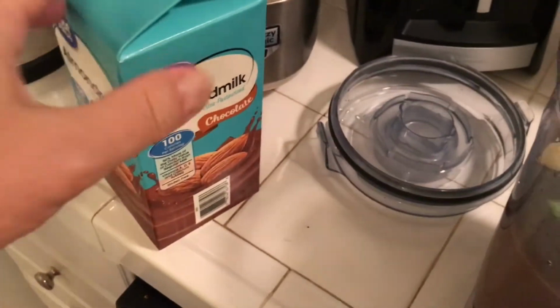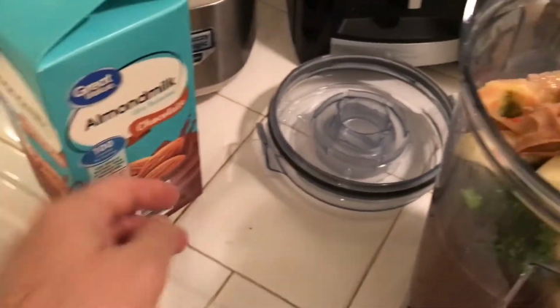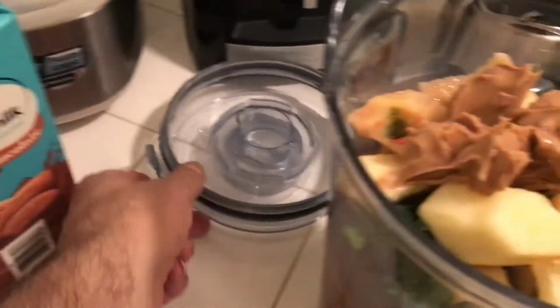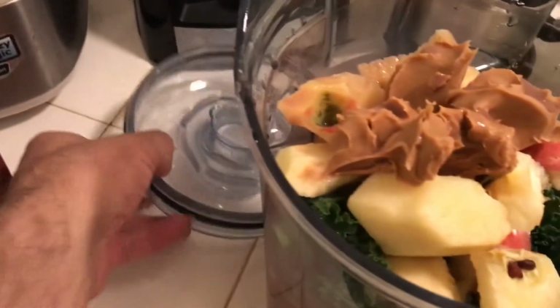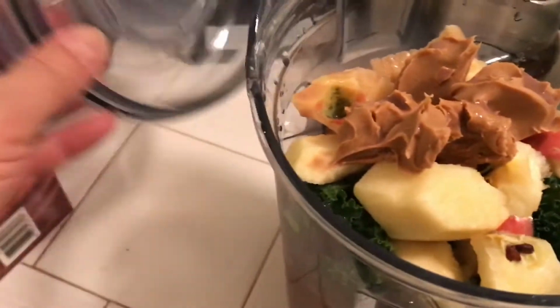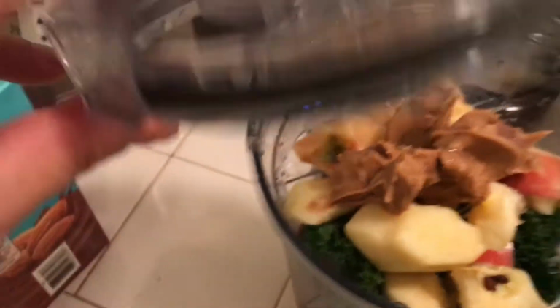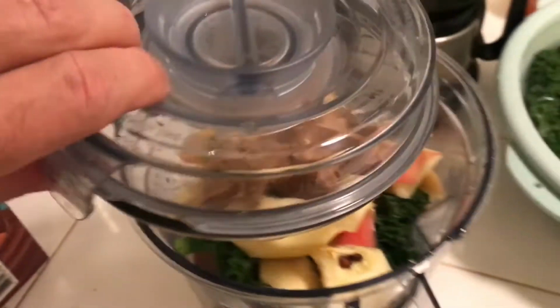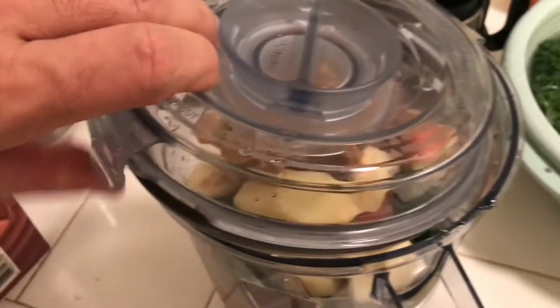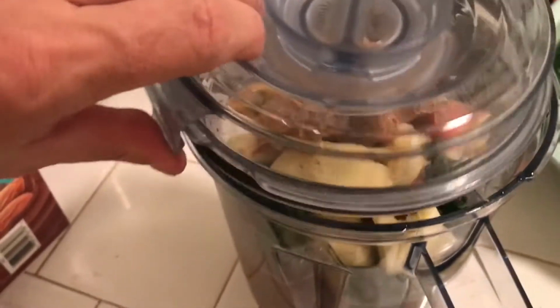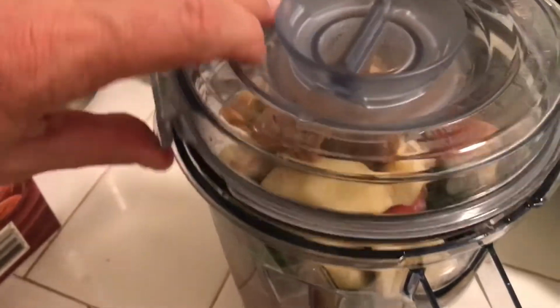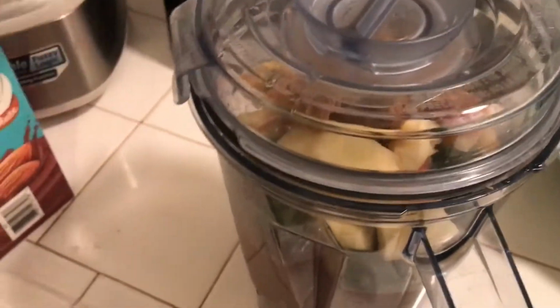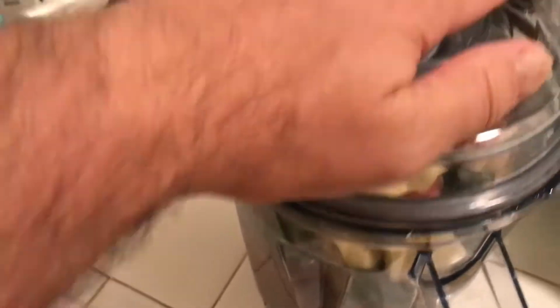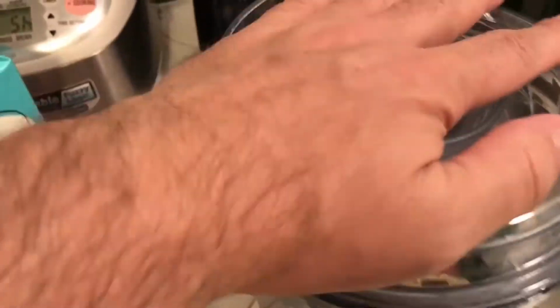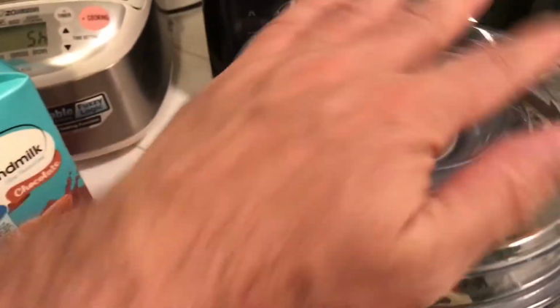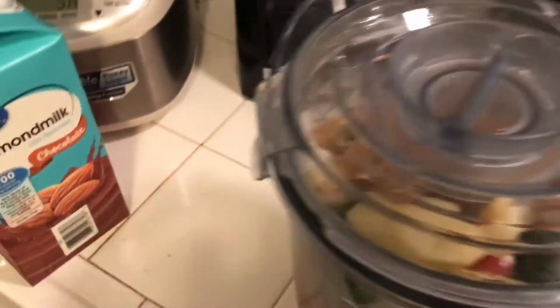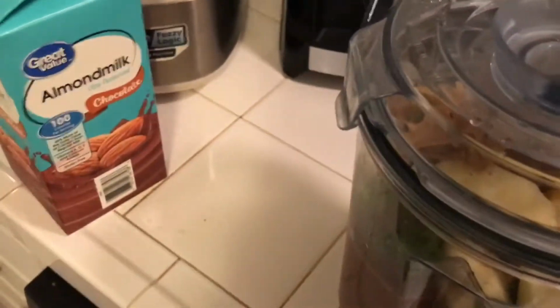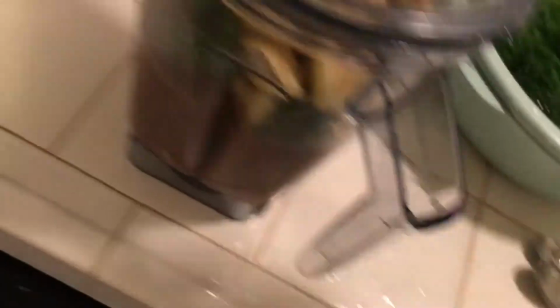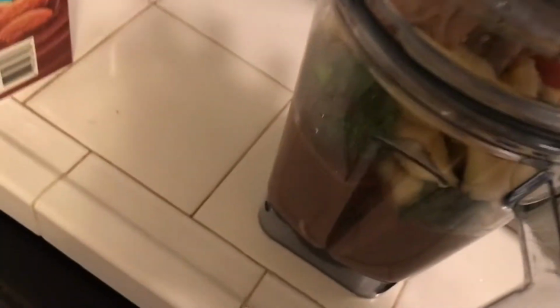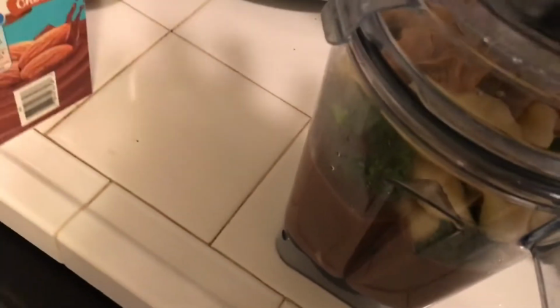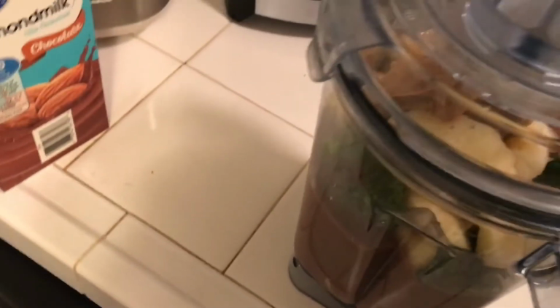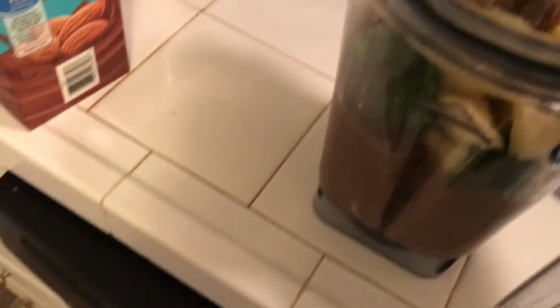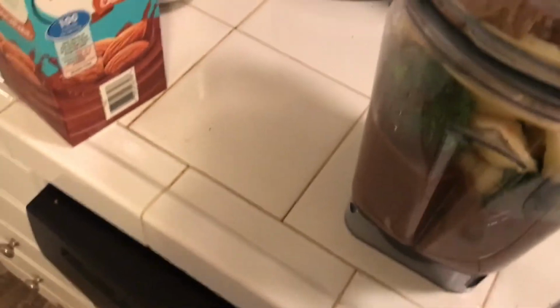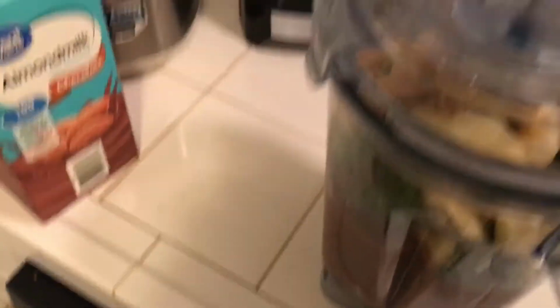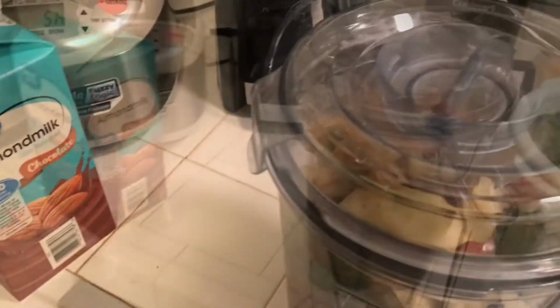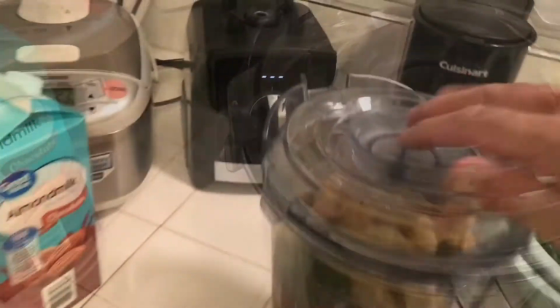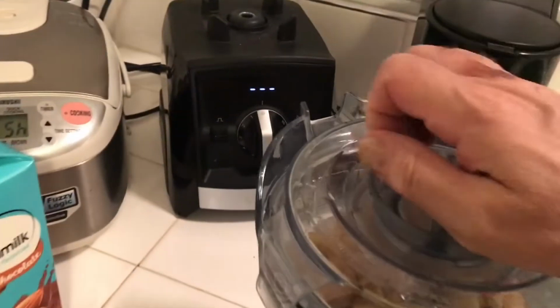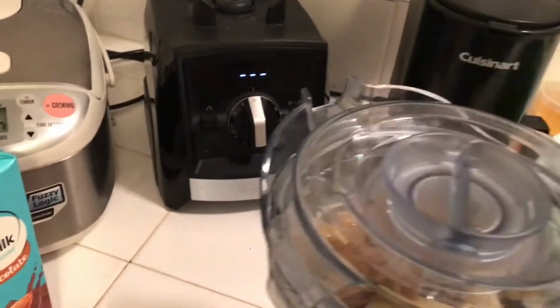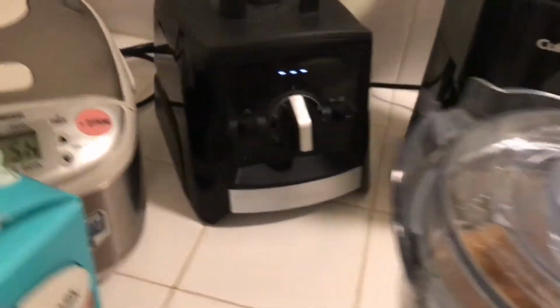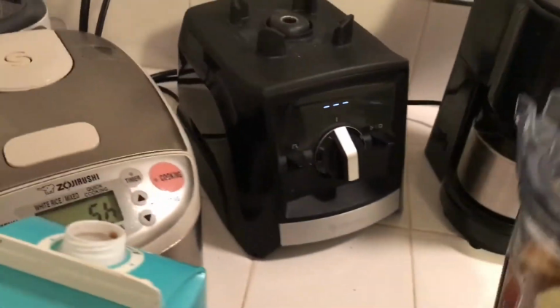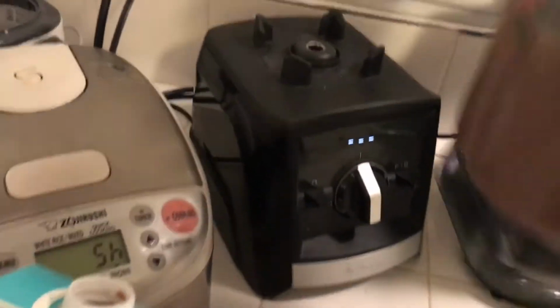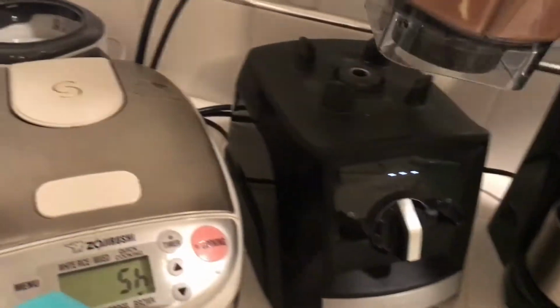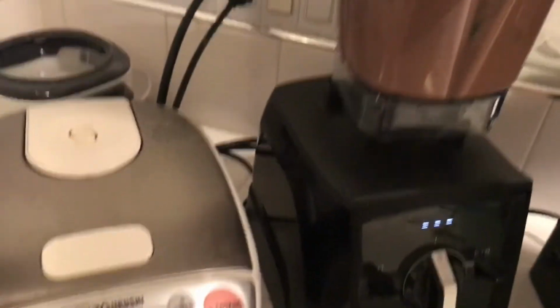Just a quick overview: you've got one banana, one apple, one carrot, some kale, and peanut butter. Now I'm going to show you how well this Vitamix can work — it's really a doozy. Best blender I've ever seen or used. Here we go.